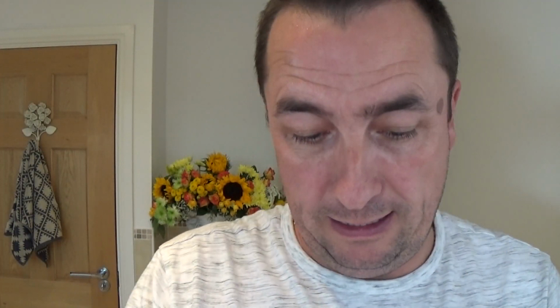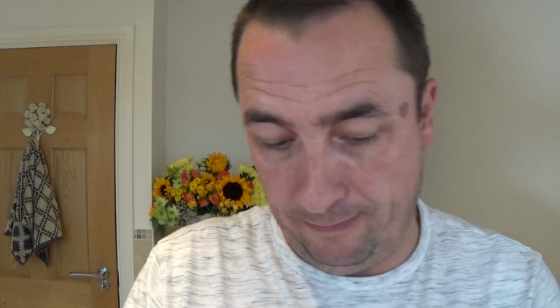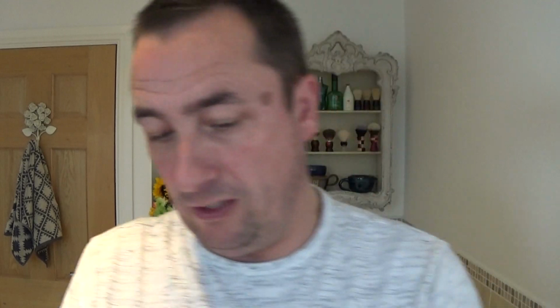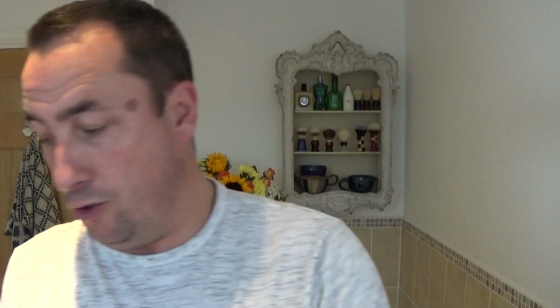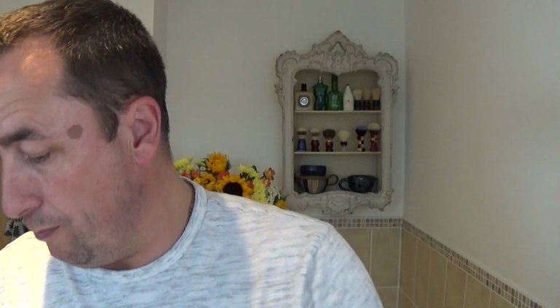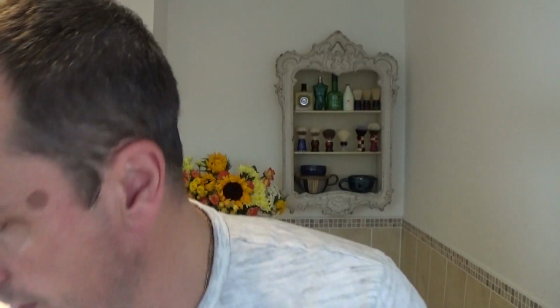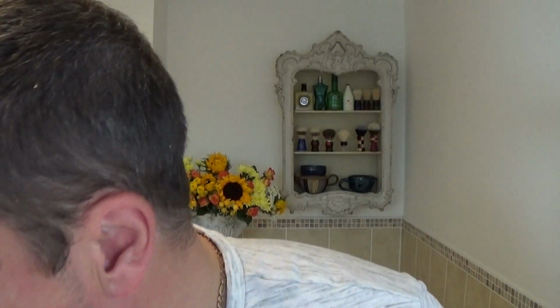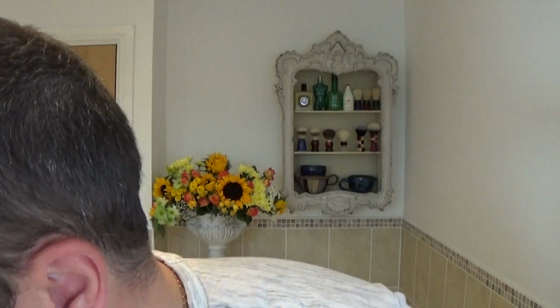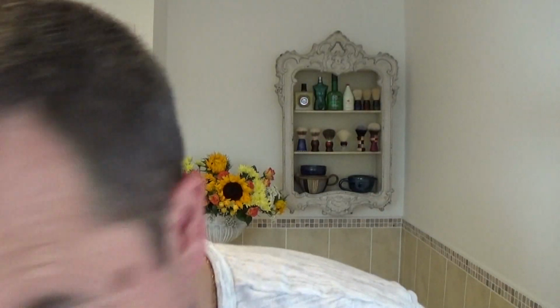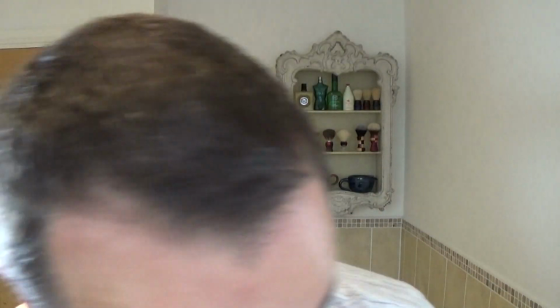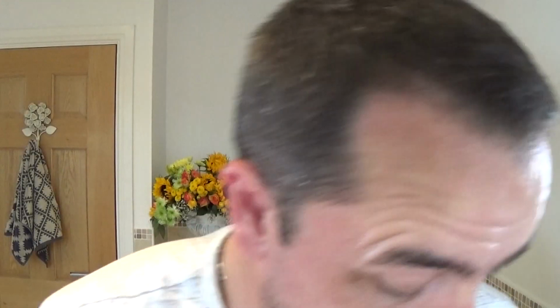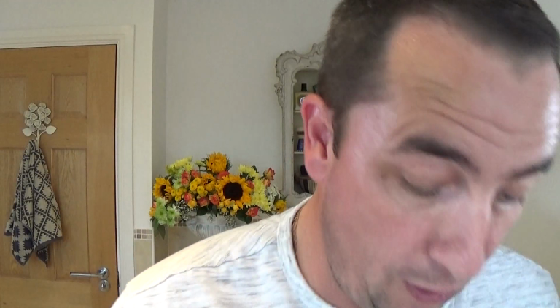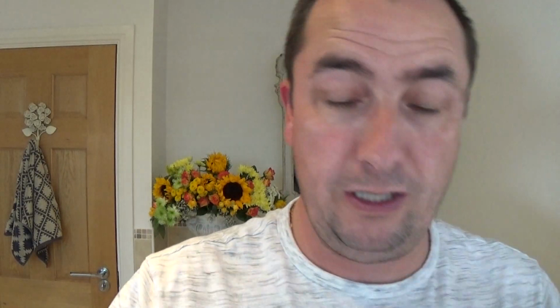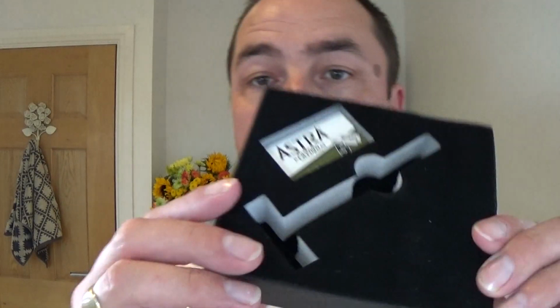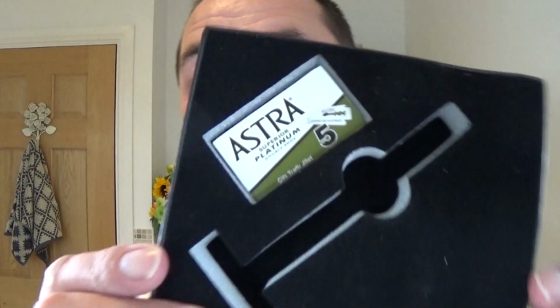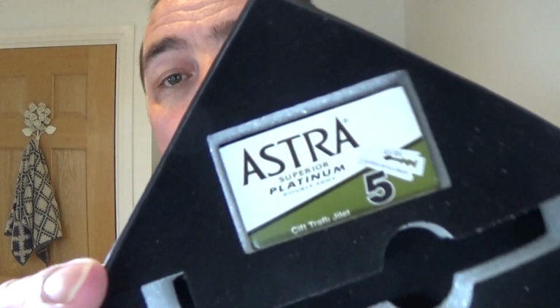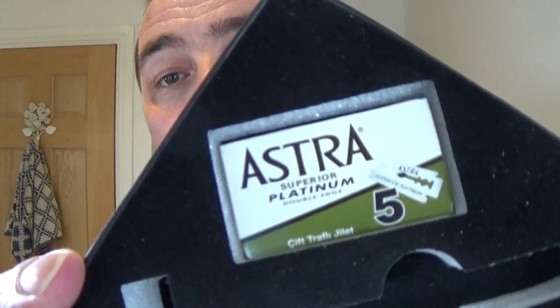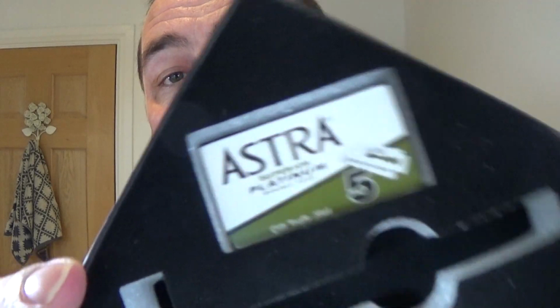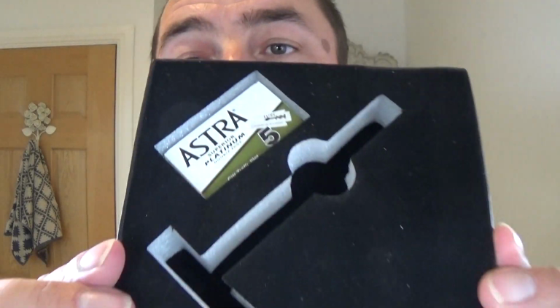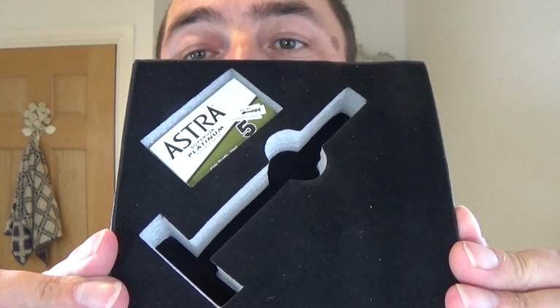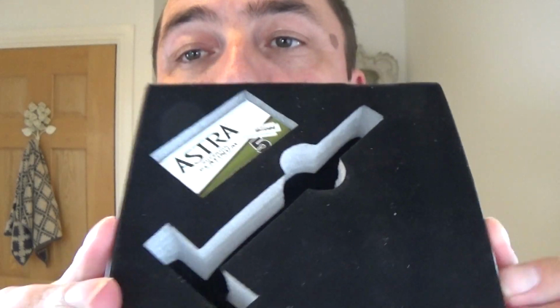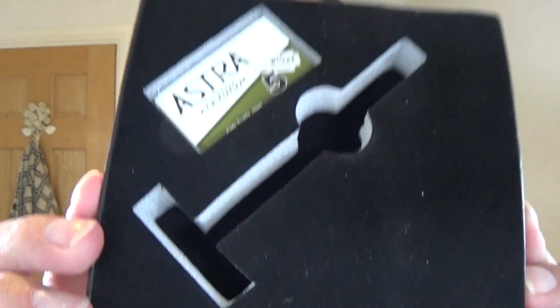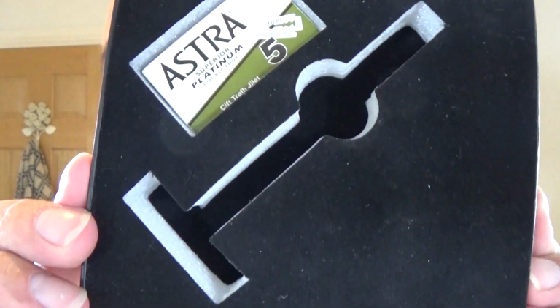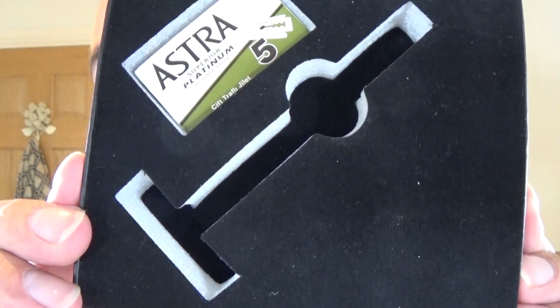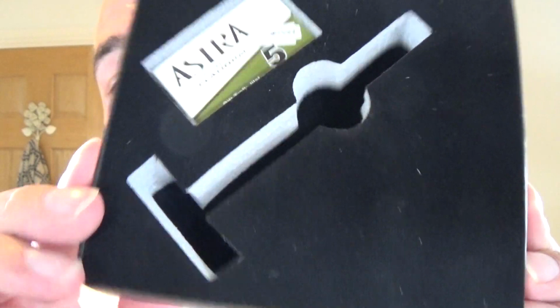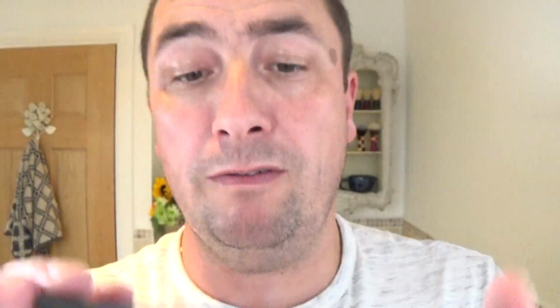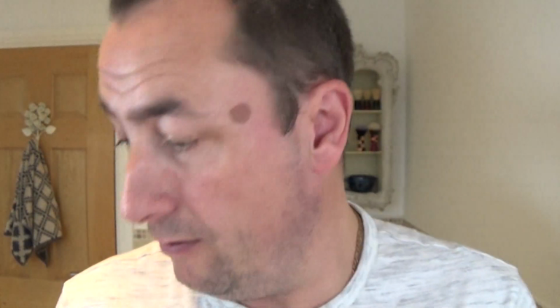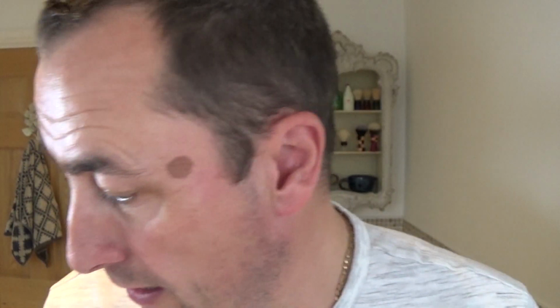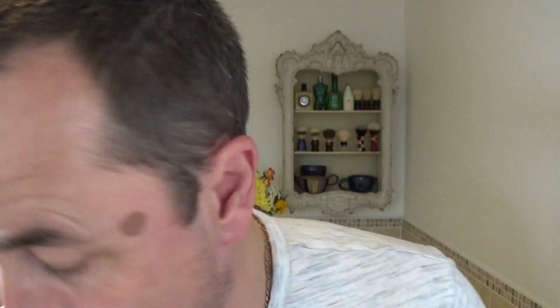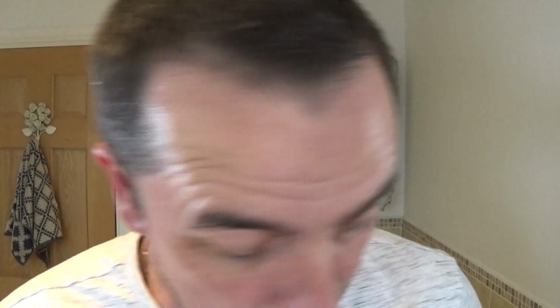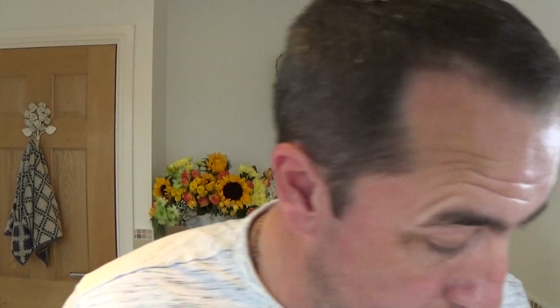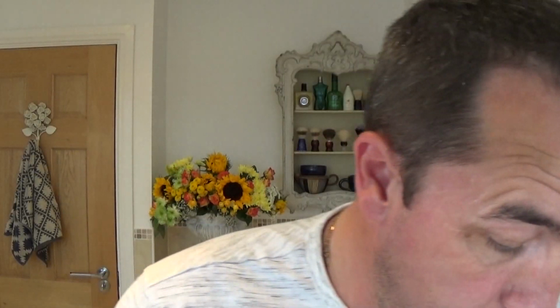So that's two of the products, and as I say, they come in a lovely box with a free pack of blades — really nice presentation, thank you.